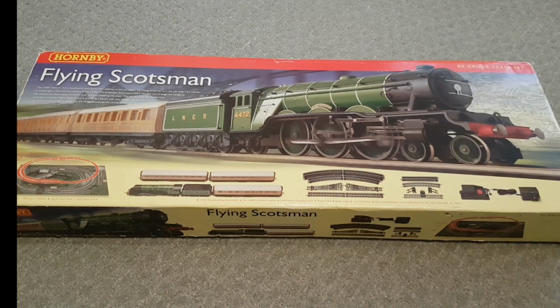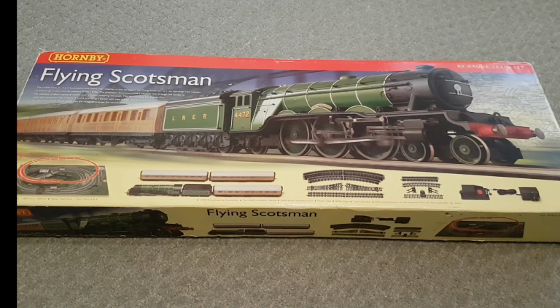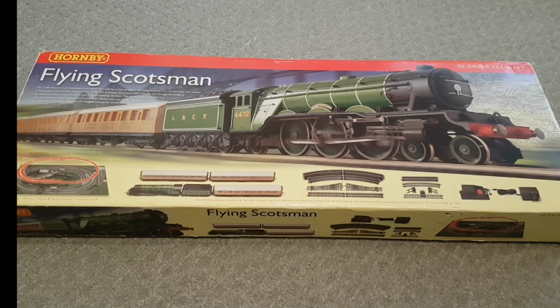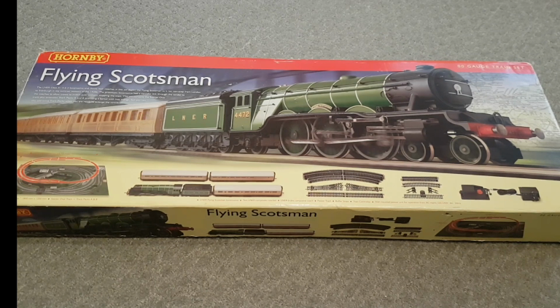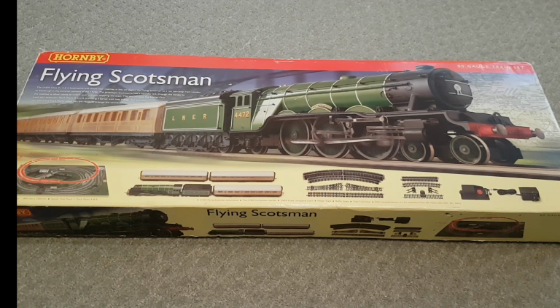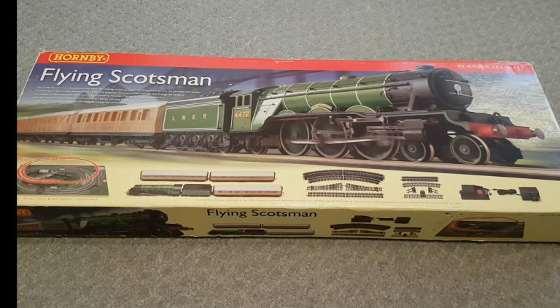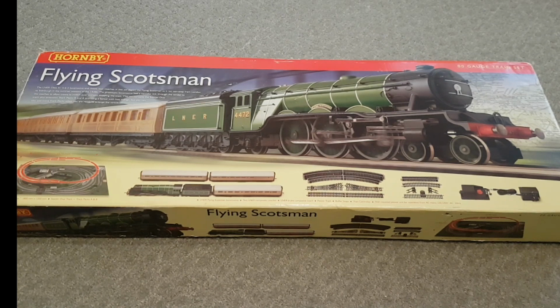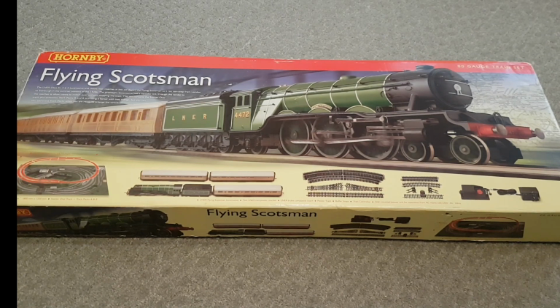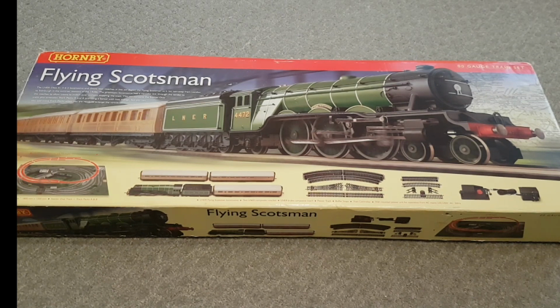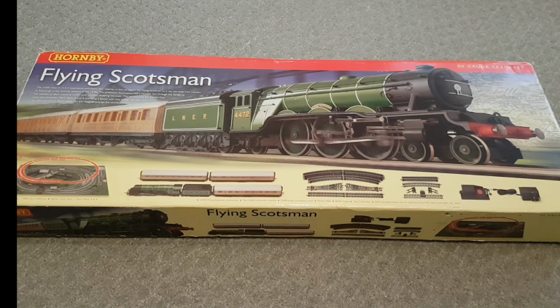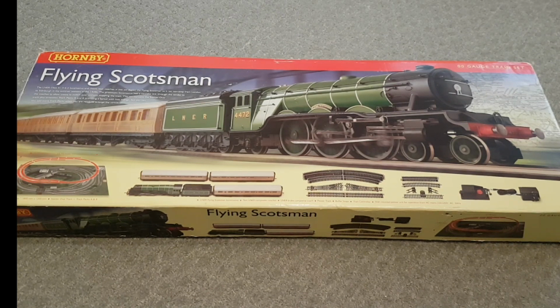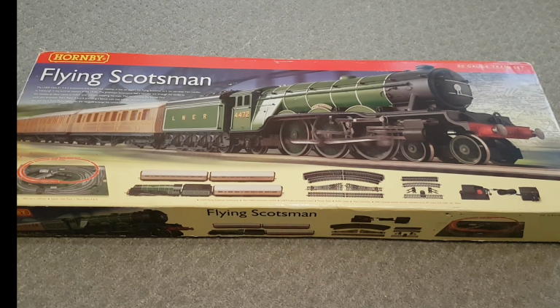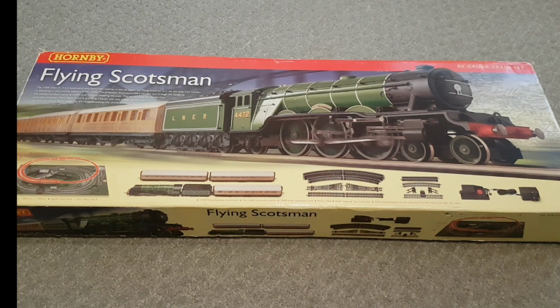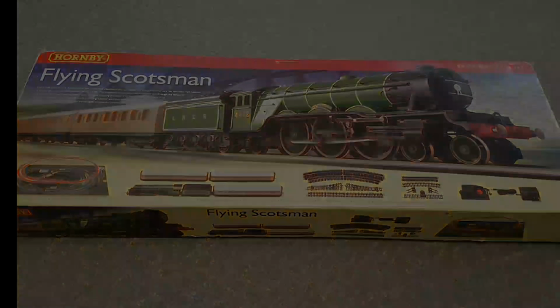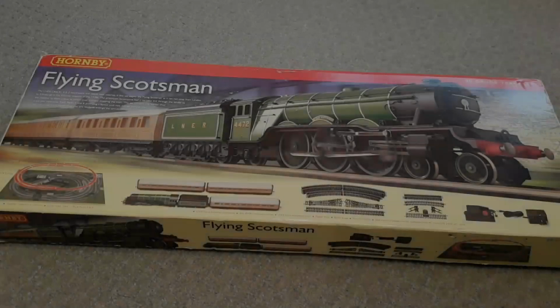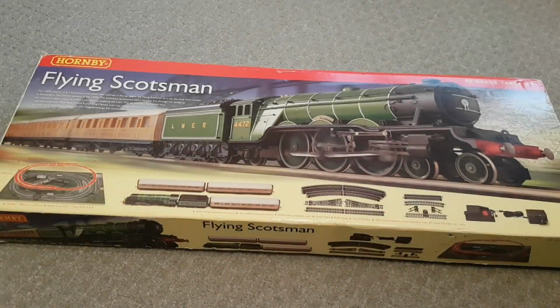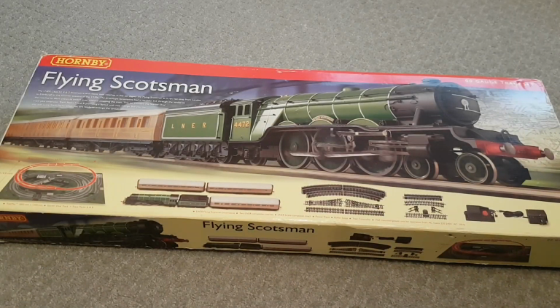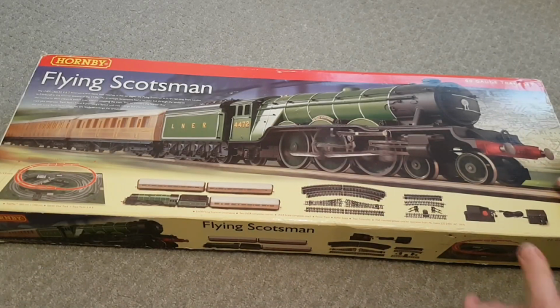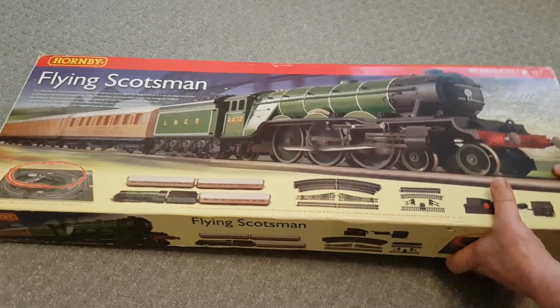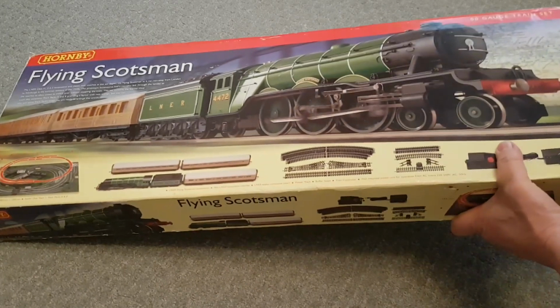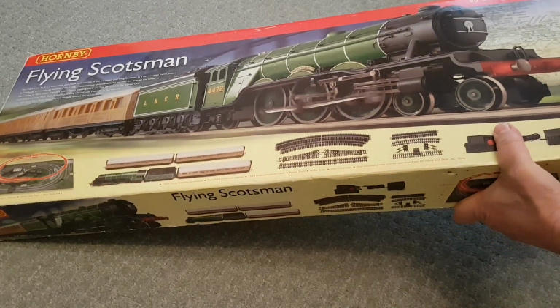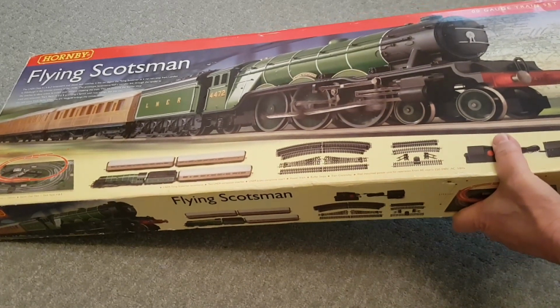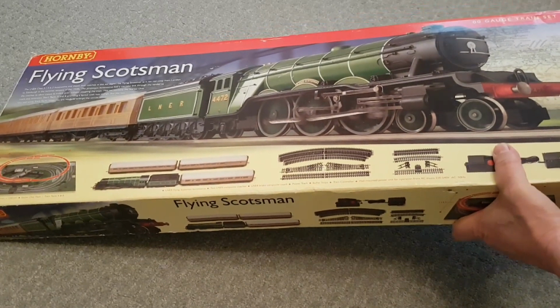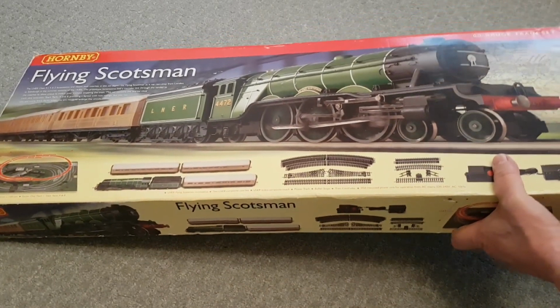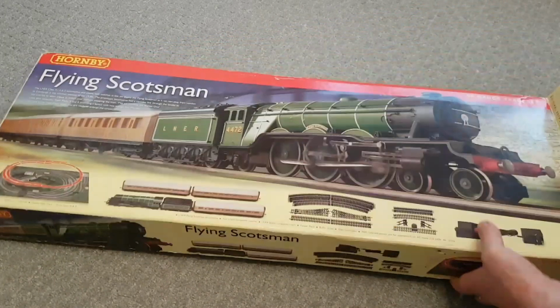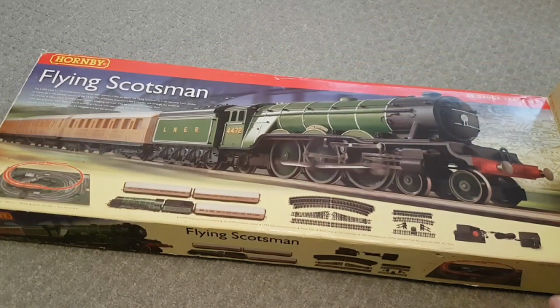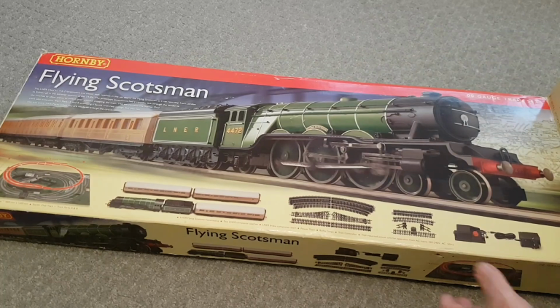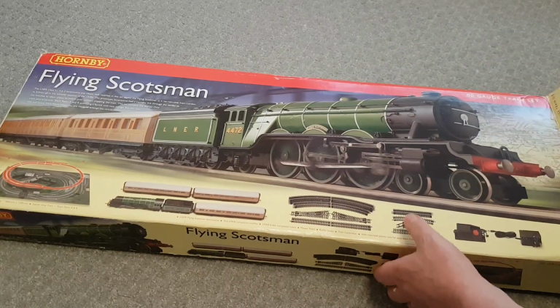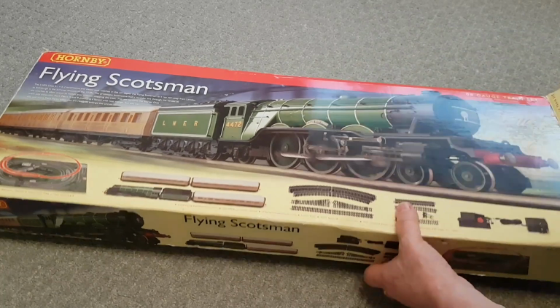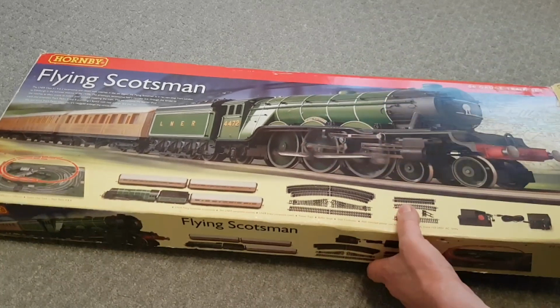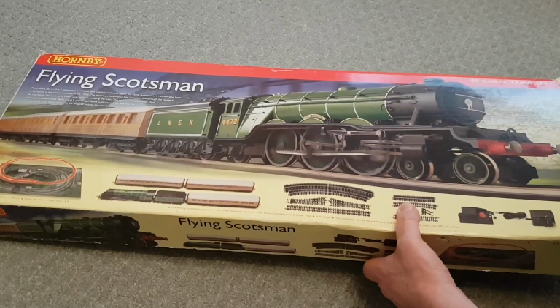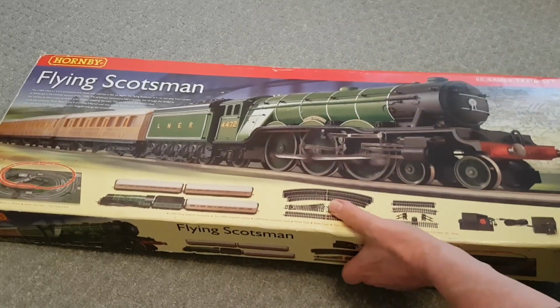So without further ado, let's get into the box and see what we've got. Right, here we go, let's see what we've got. Oh dear me, I haven't had excitement like this since — oh, I don't know when — Christmas as a child, I guess.